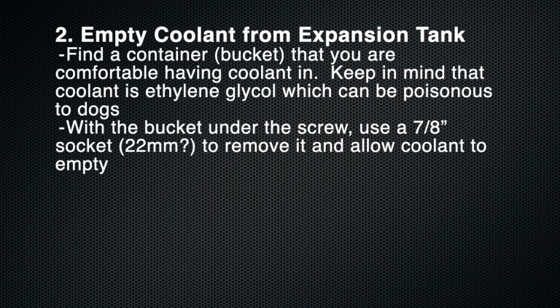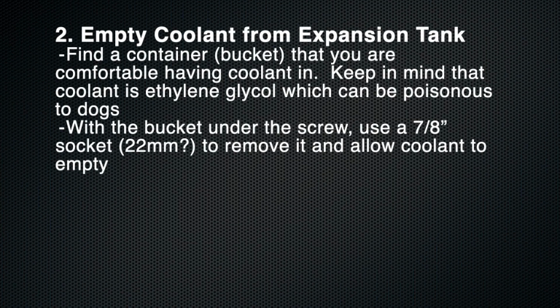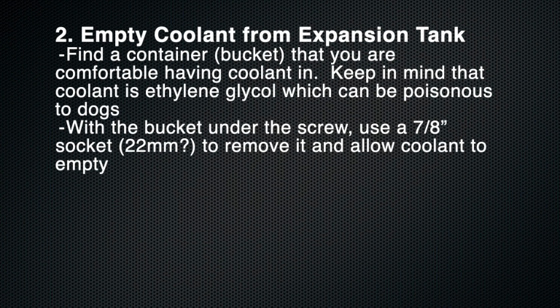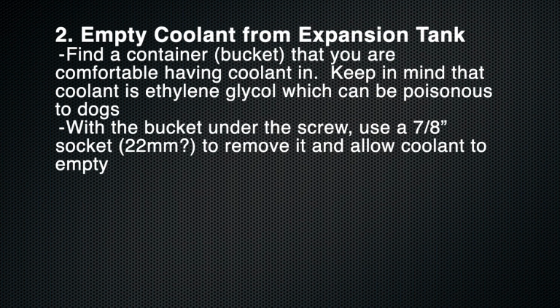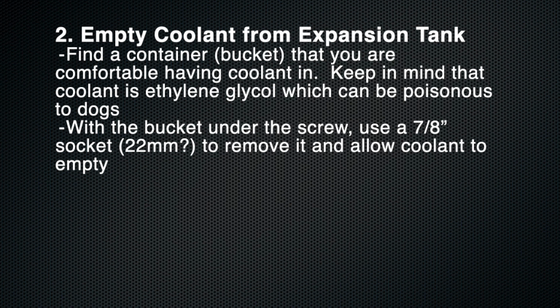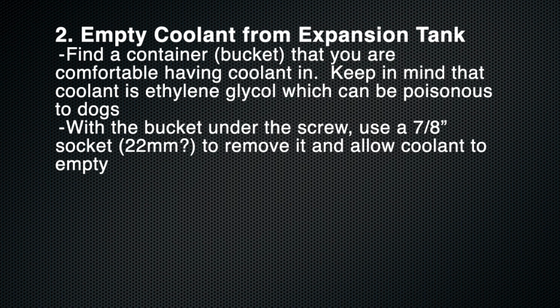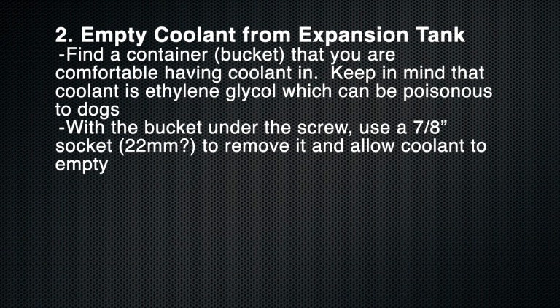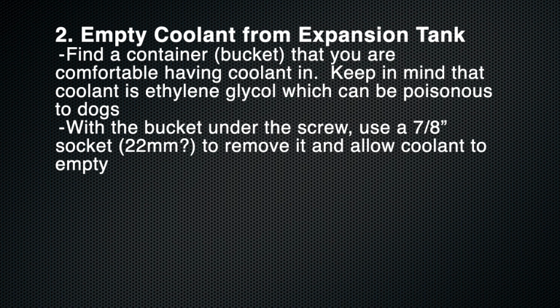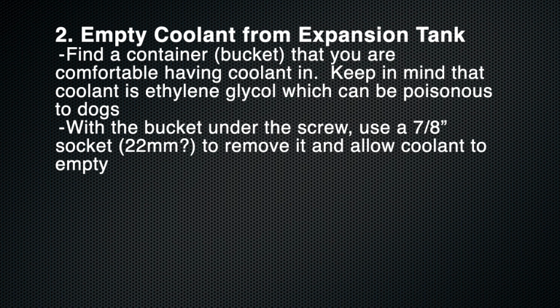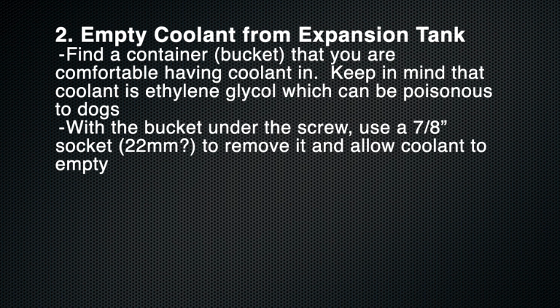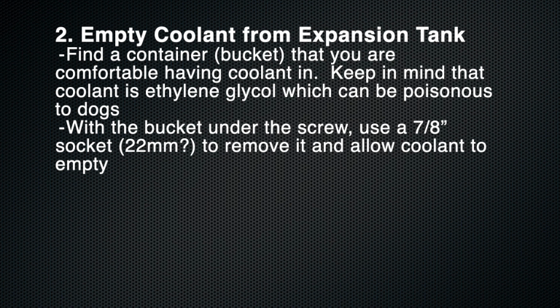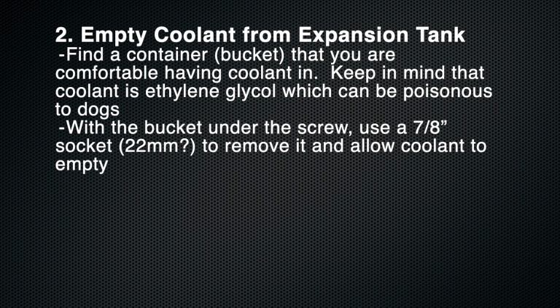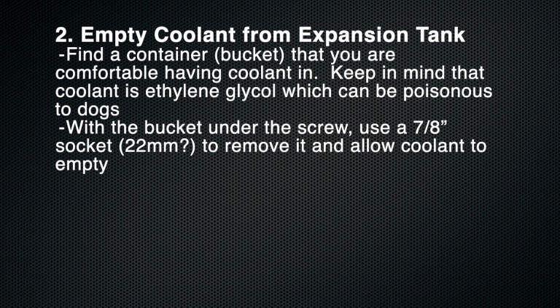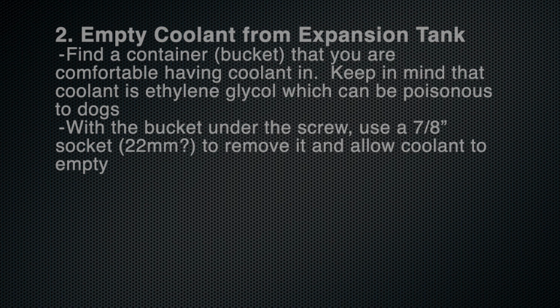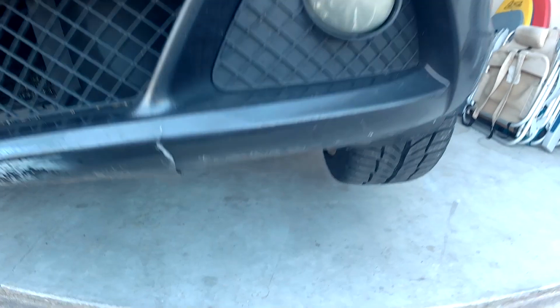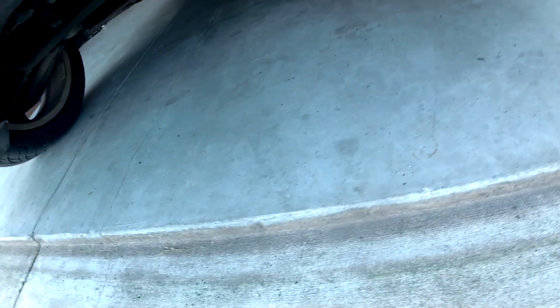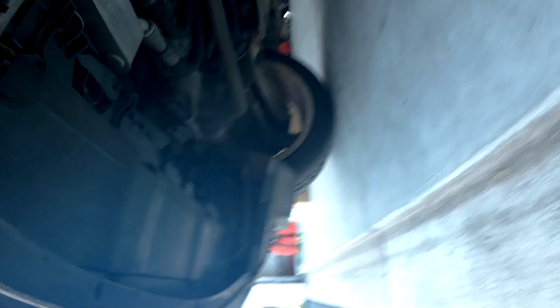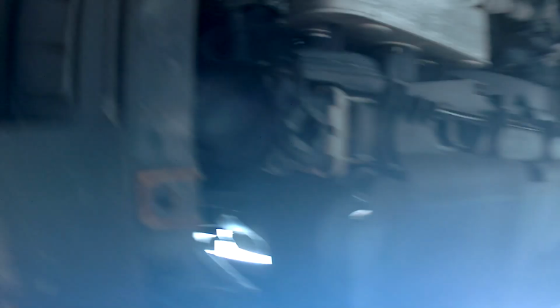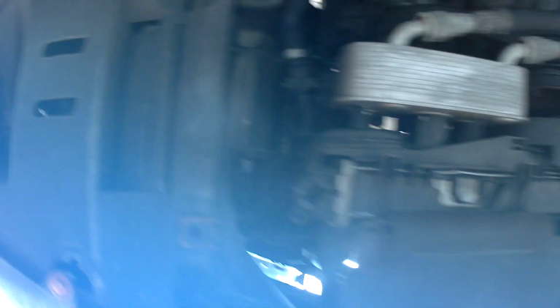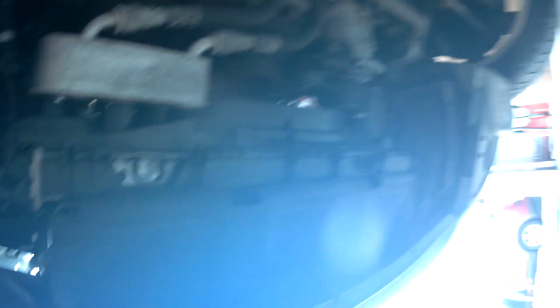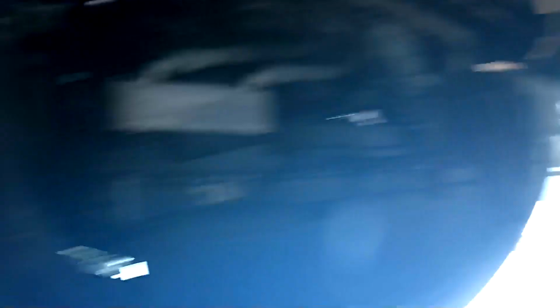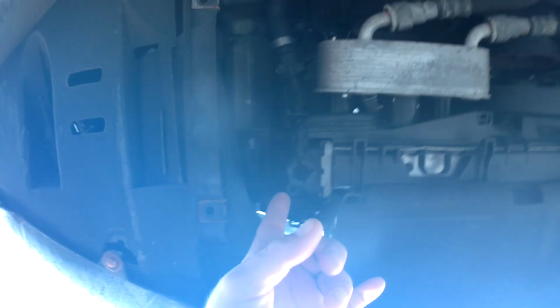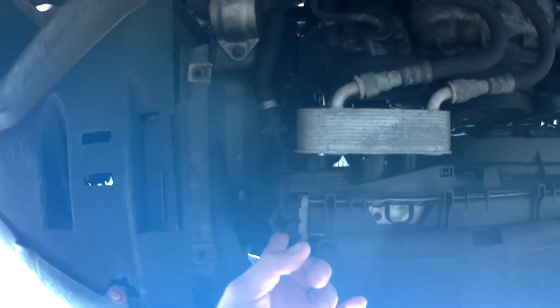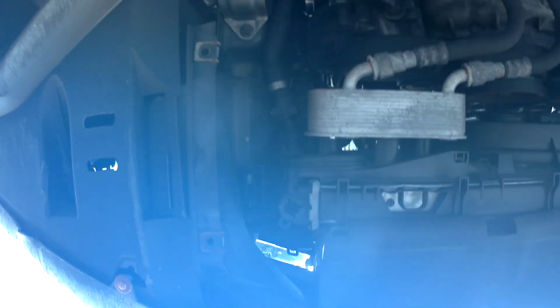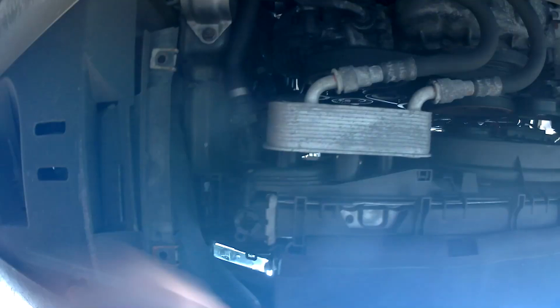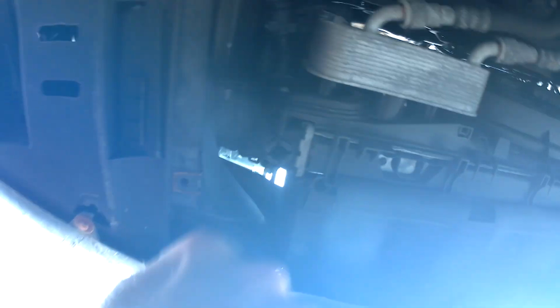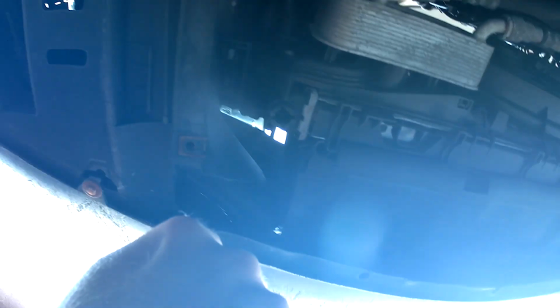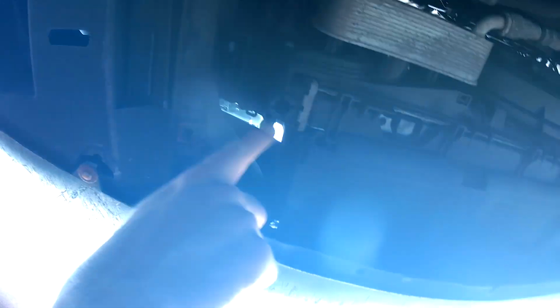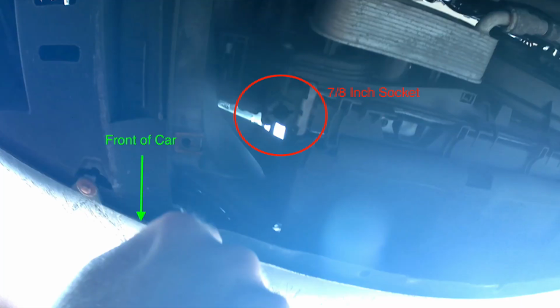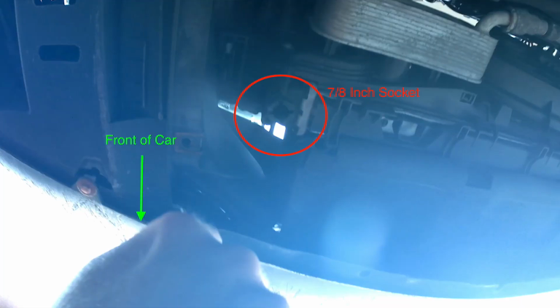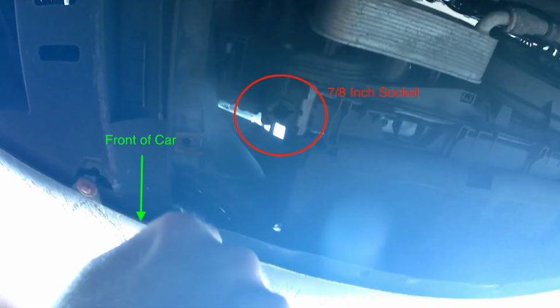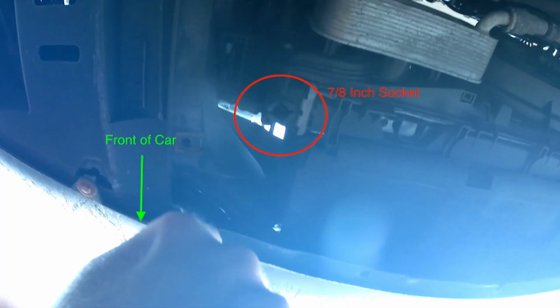Identify a container that you're comfortable having coolant in, considering that coolant is poisonous to a lot of animals. Once you've done that, put the bucket underneath the drain plug and use a 7/8 socket — maybe 22 millimeters — to undo it and drain the coolant.